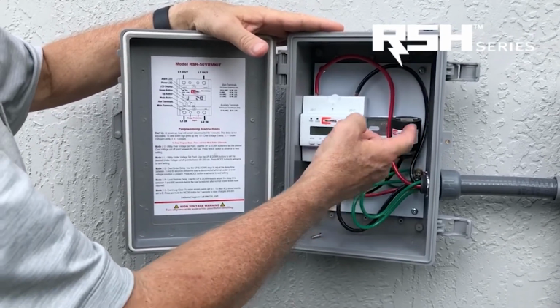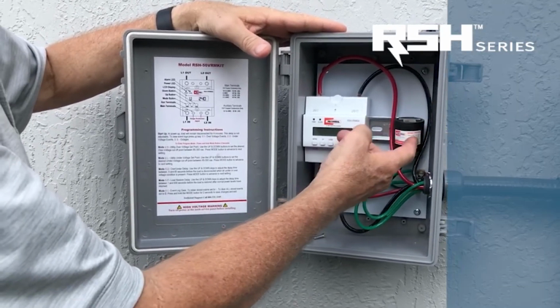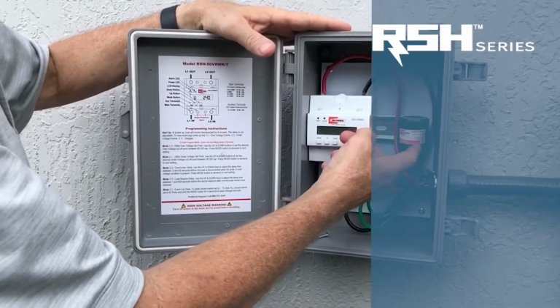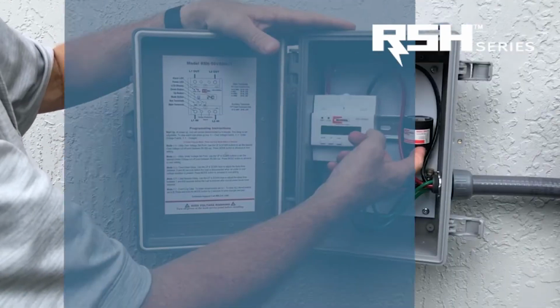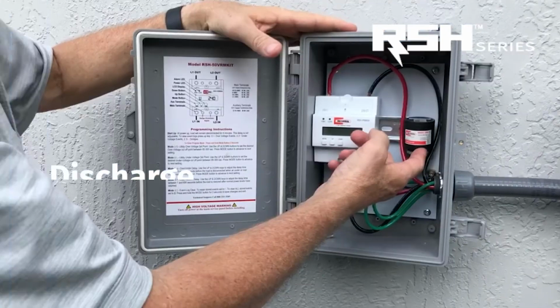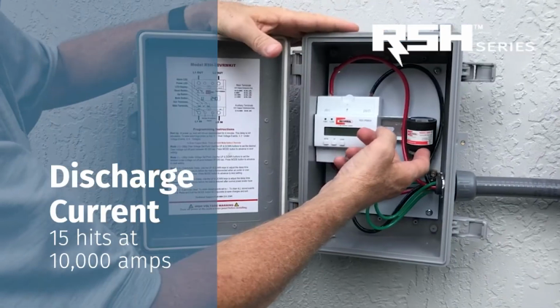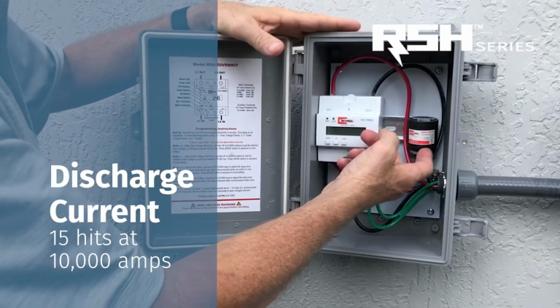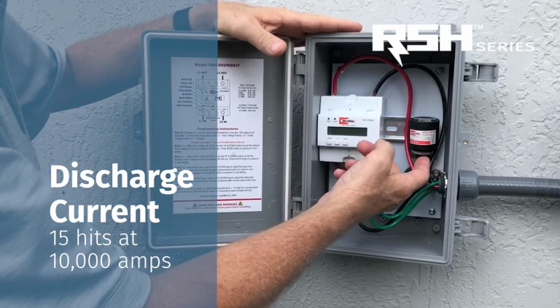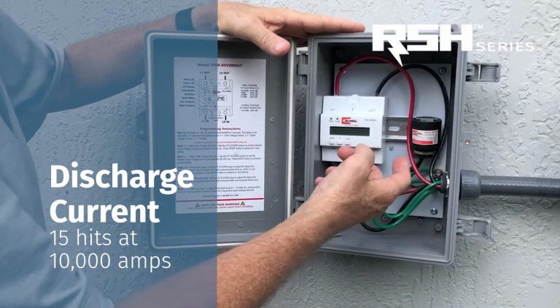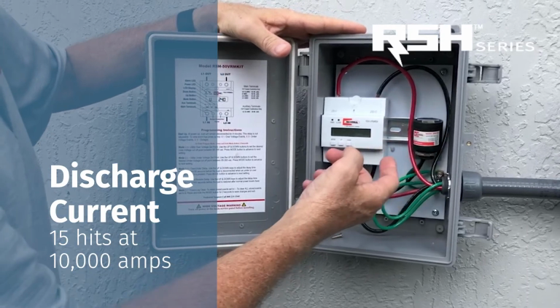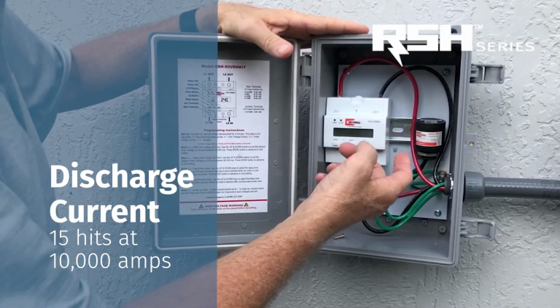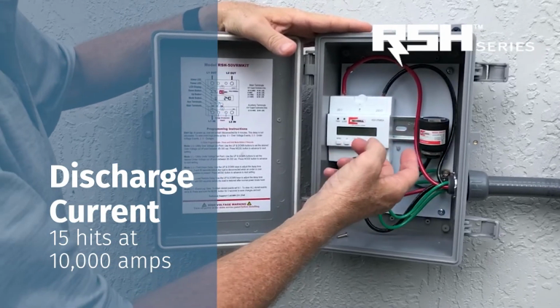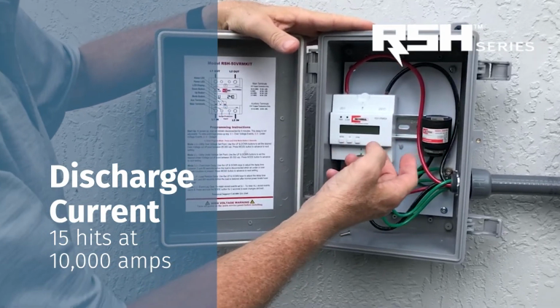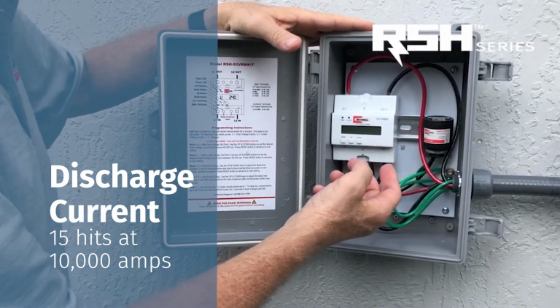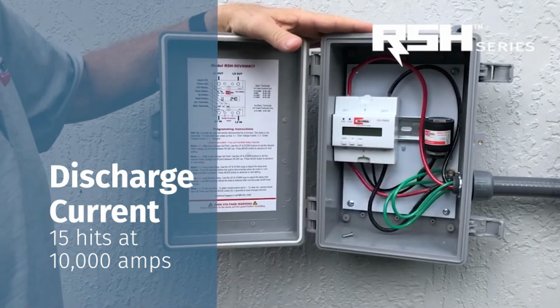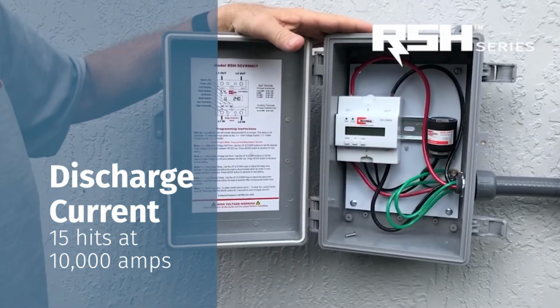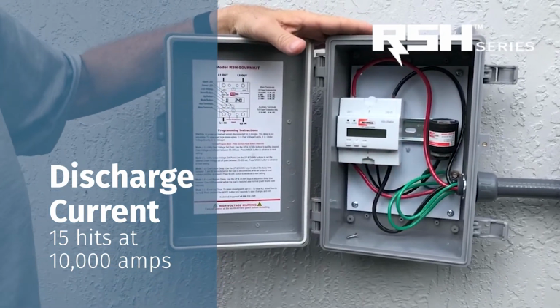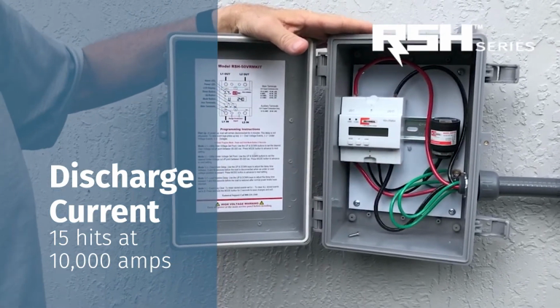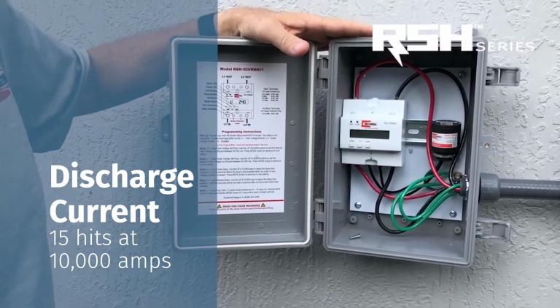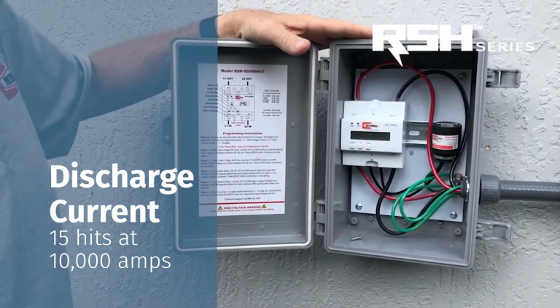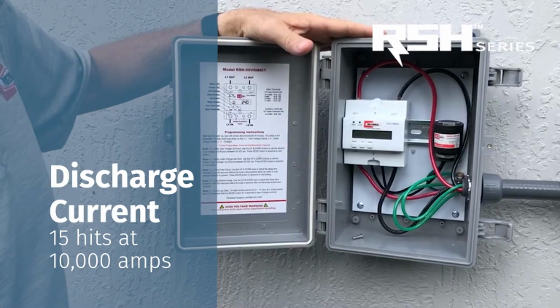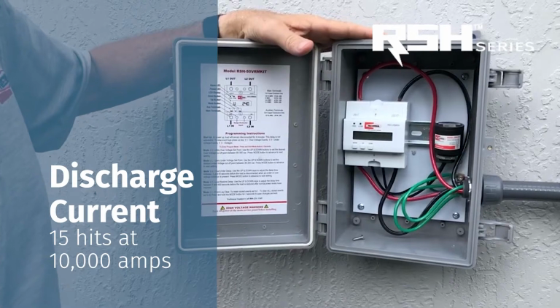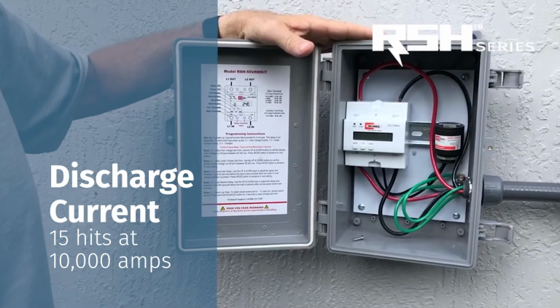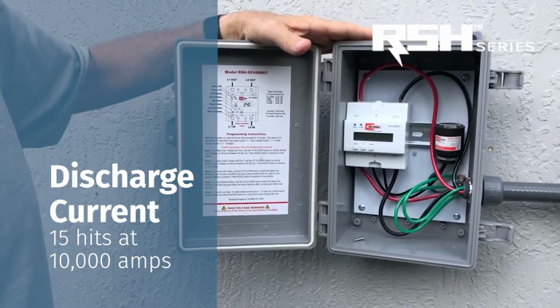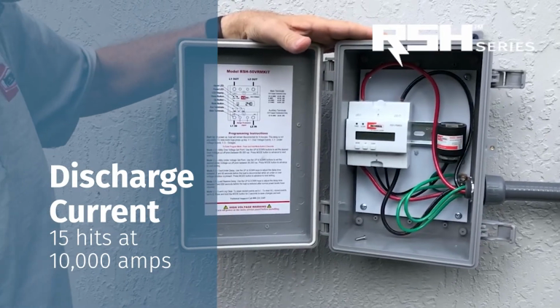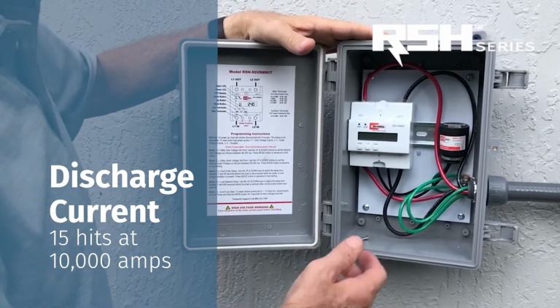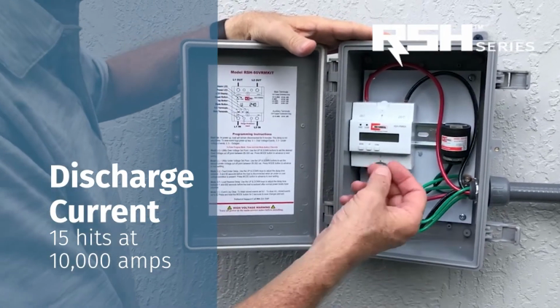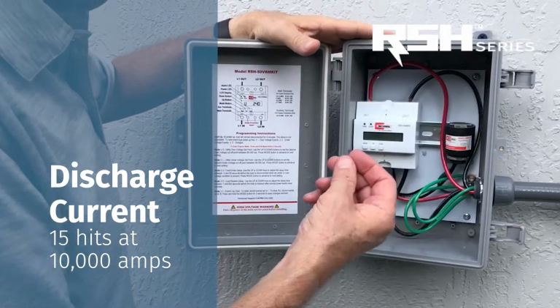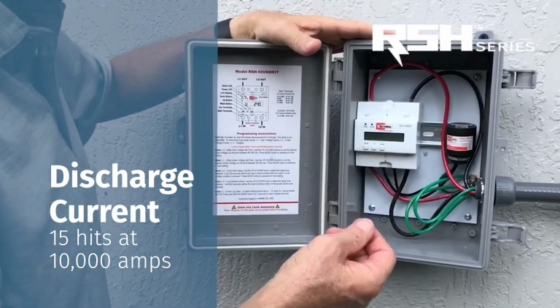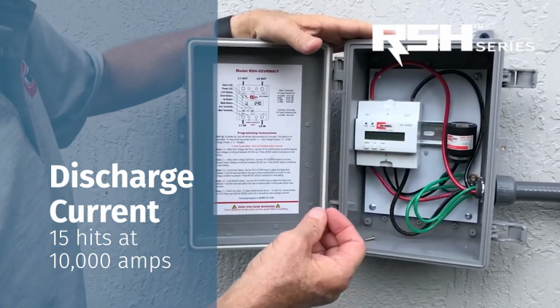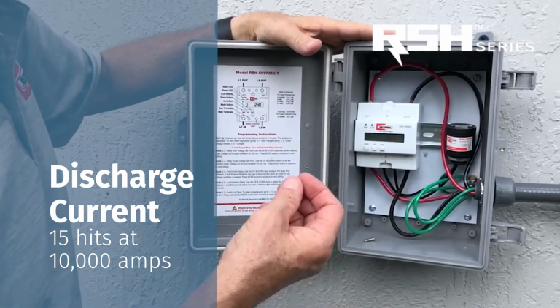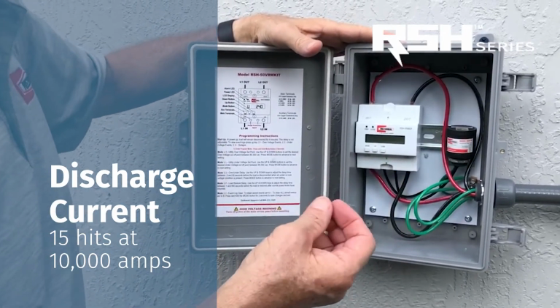This unit, tested by UL, can handle 15 hits at 10,000 amps and survive and continue to work. It also has two stages of surge protection.